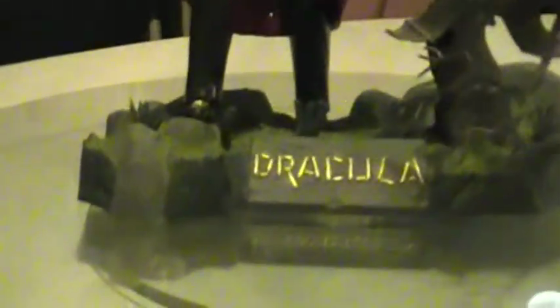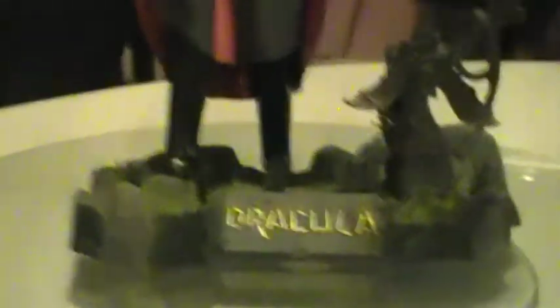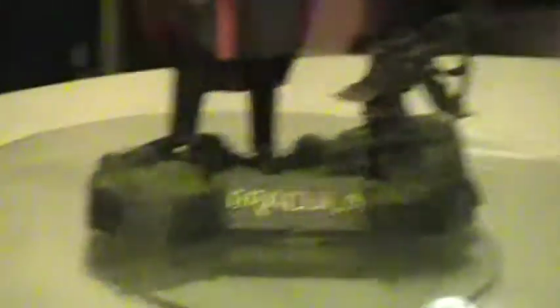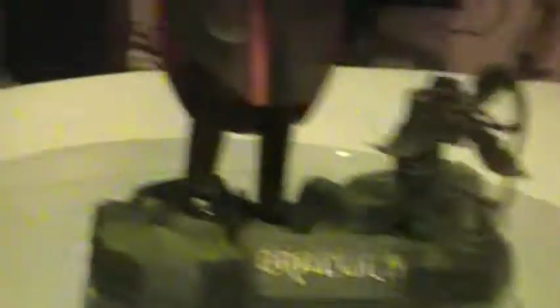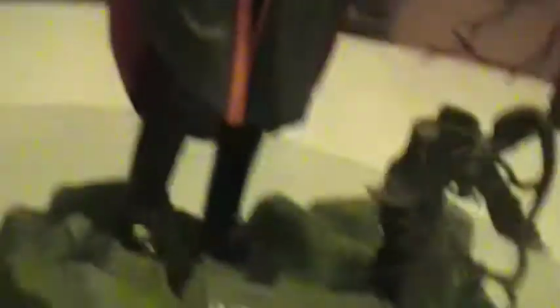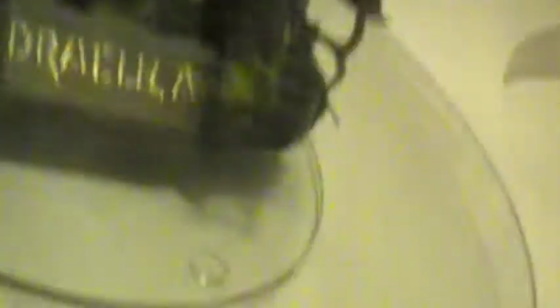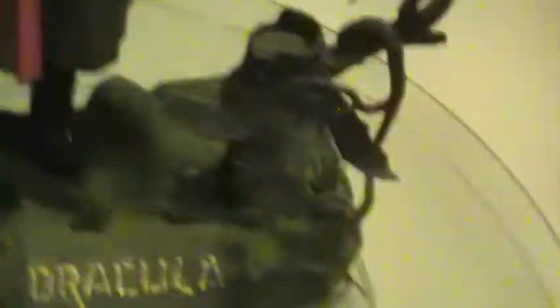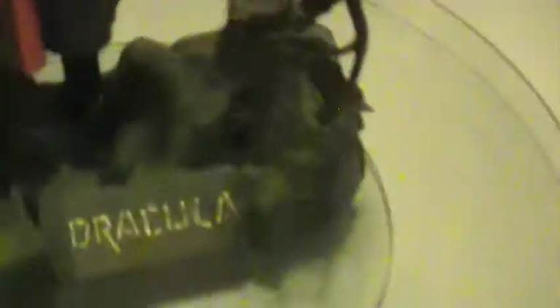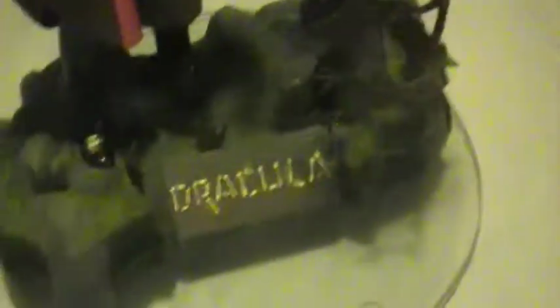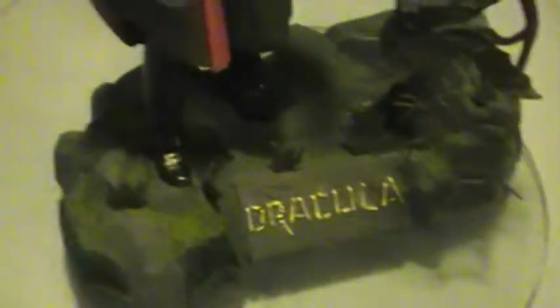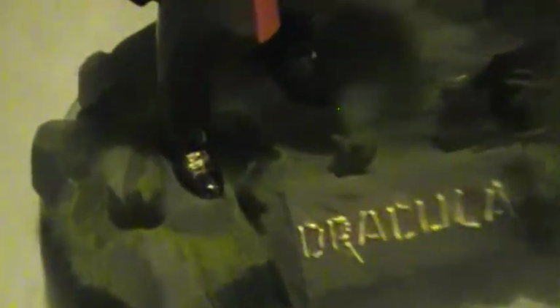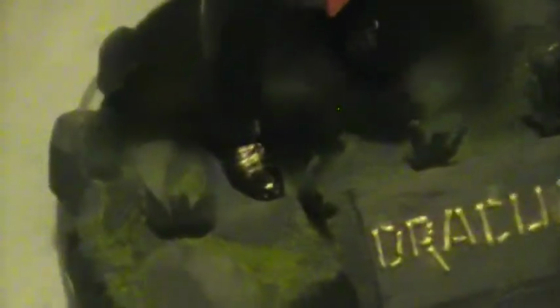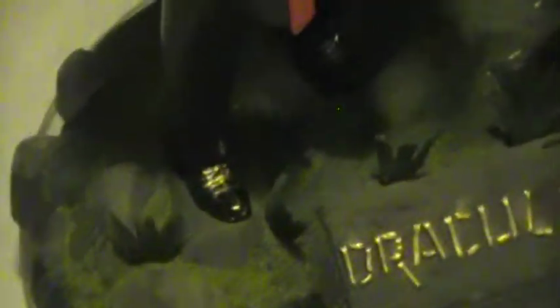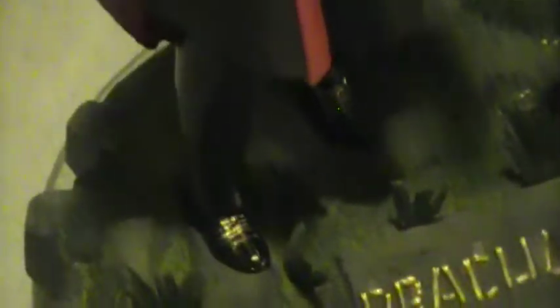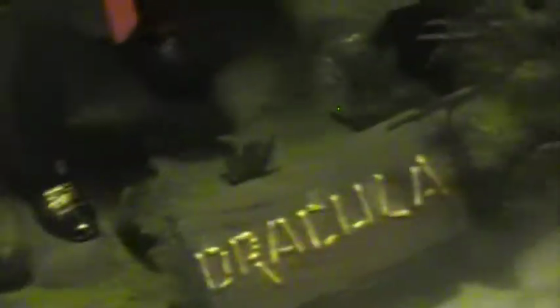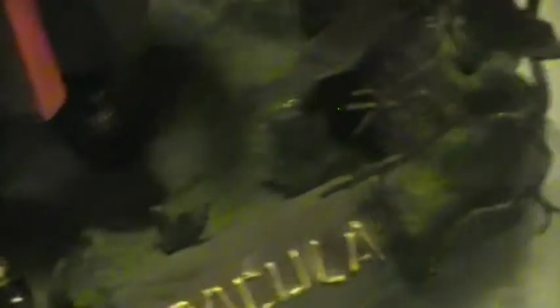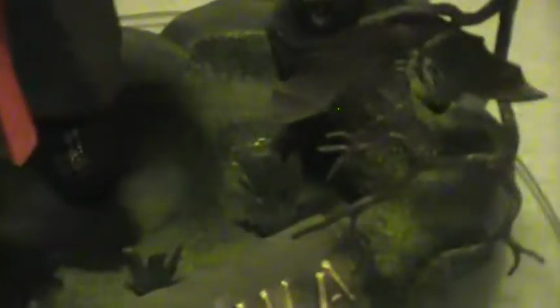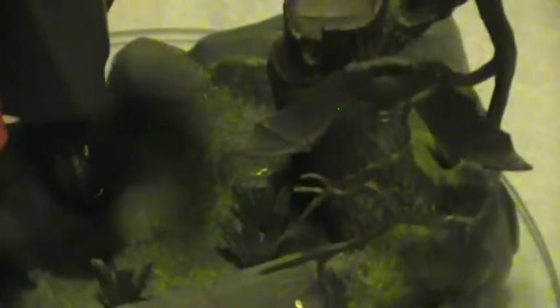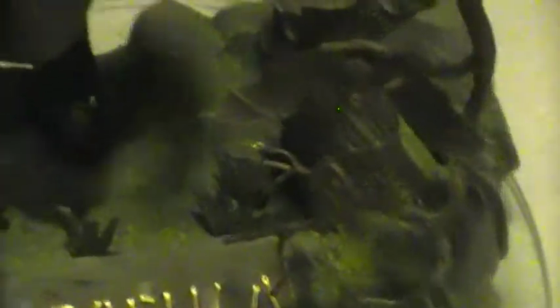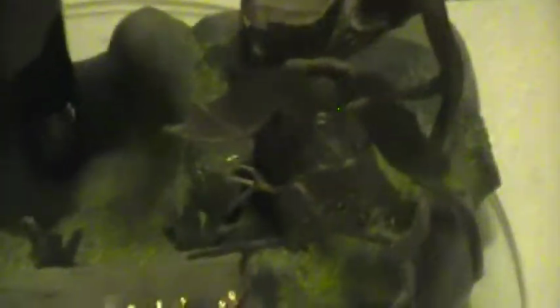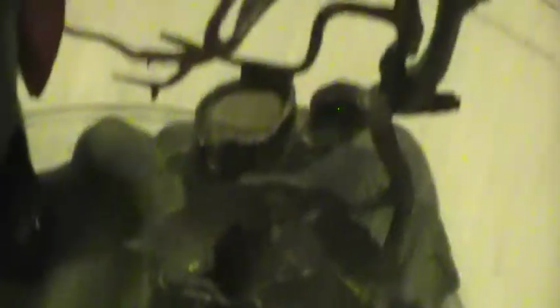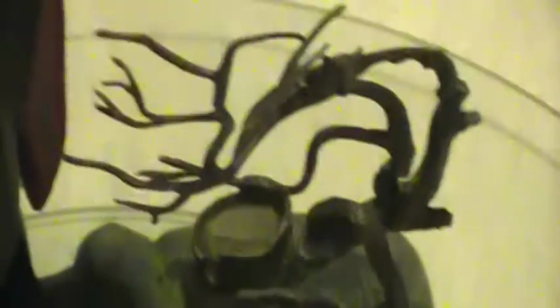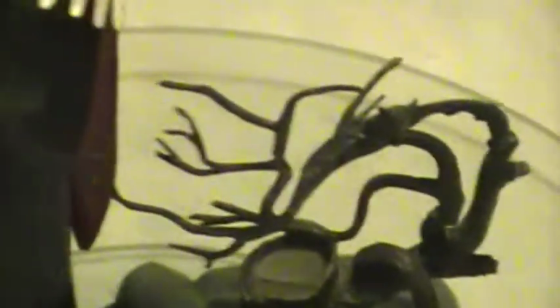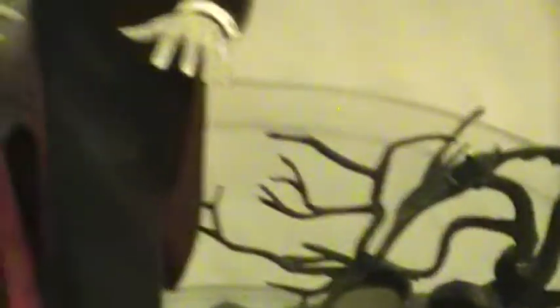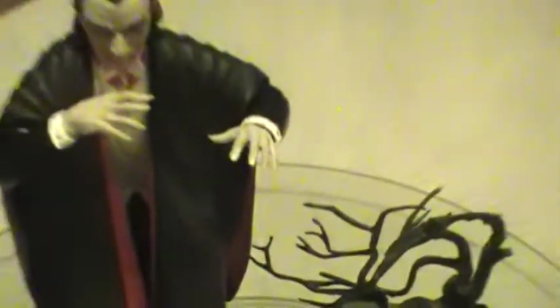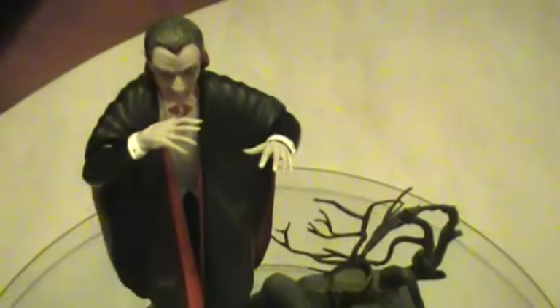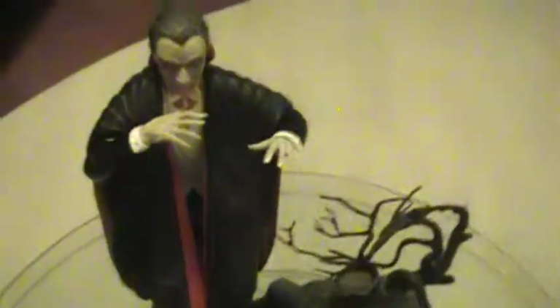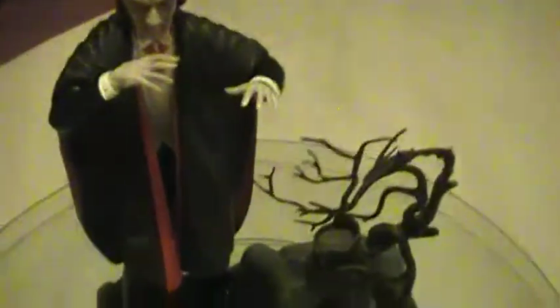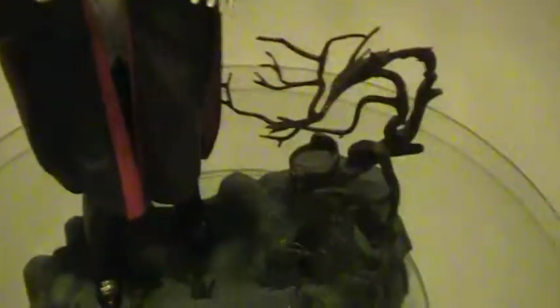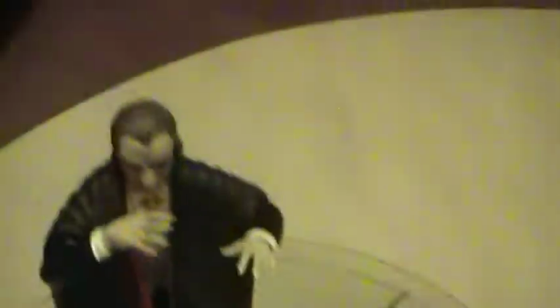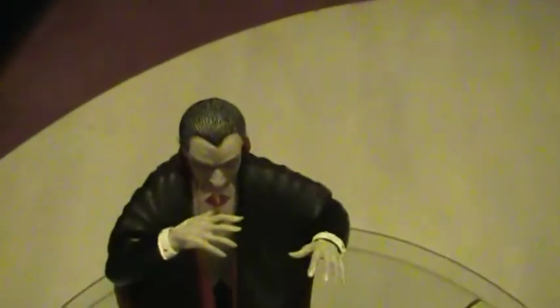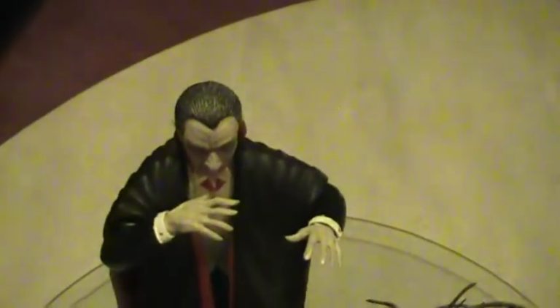Let me see if I can get on top here so you can see the base more. Okay — and that's the top of his head.